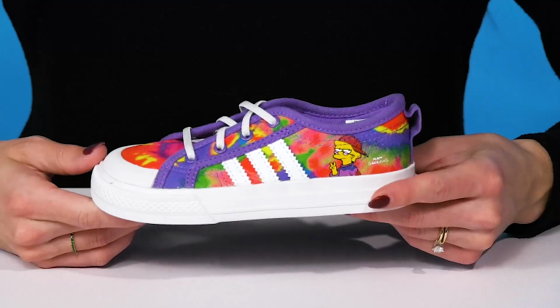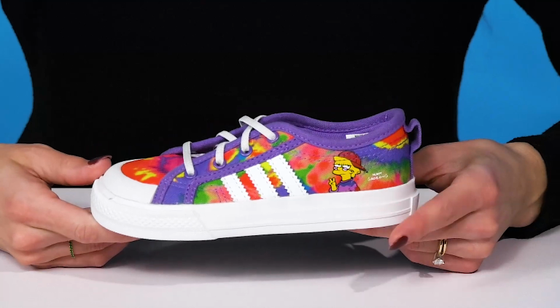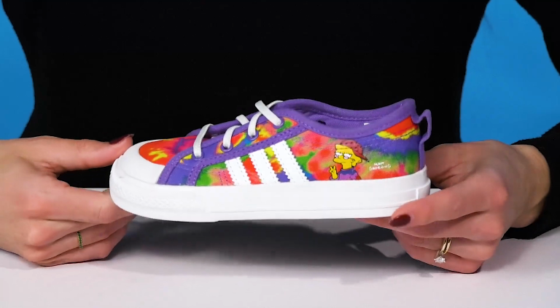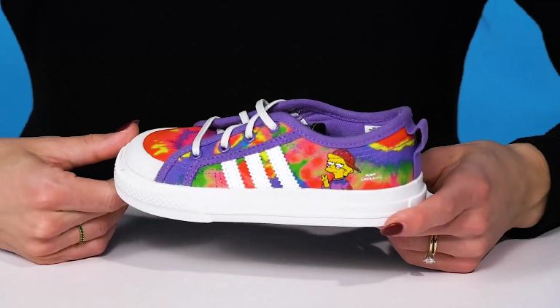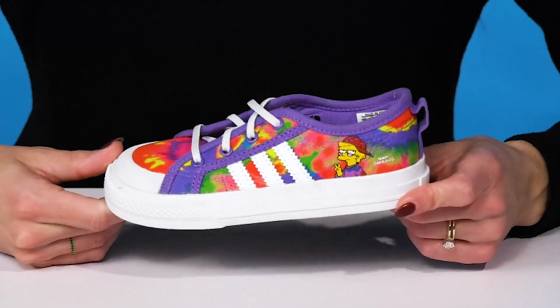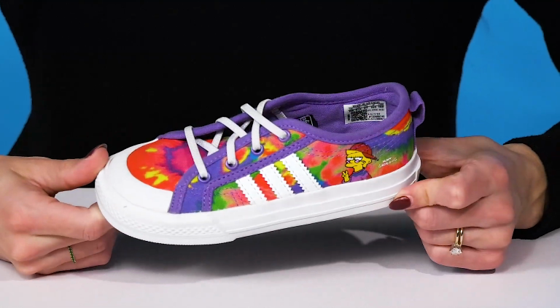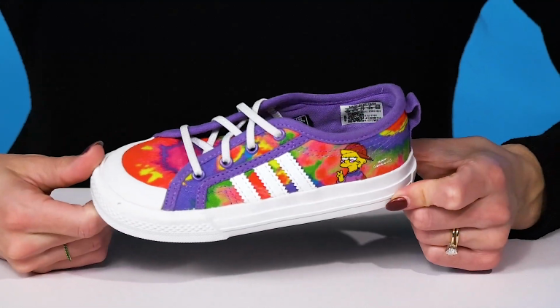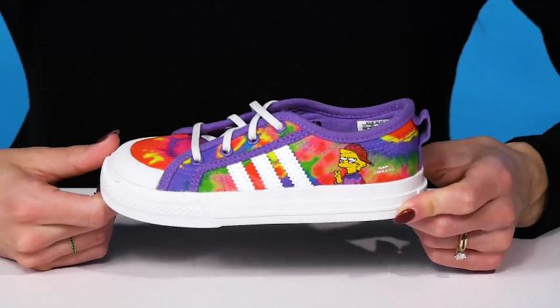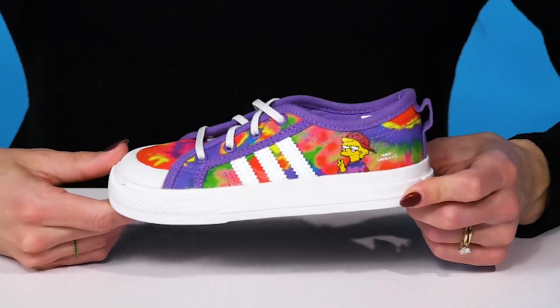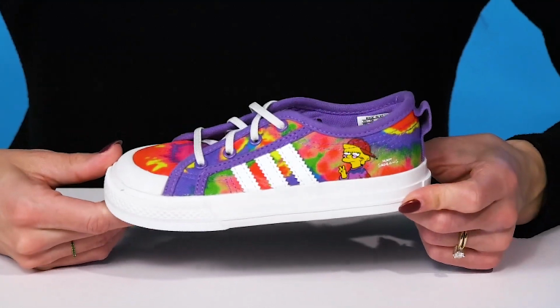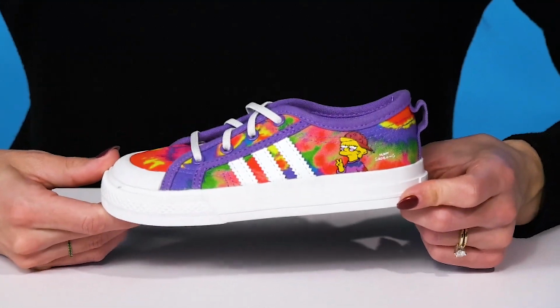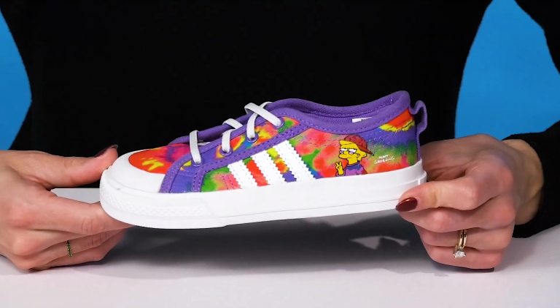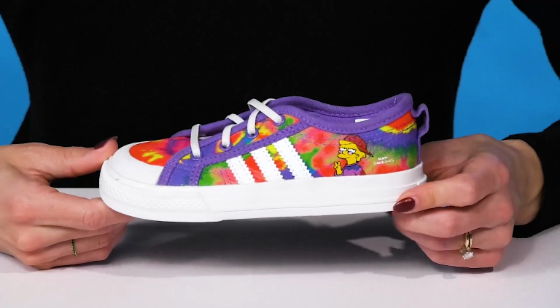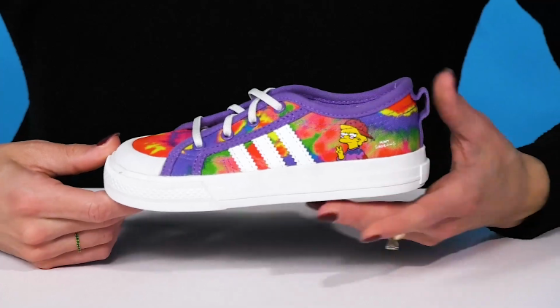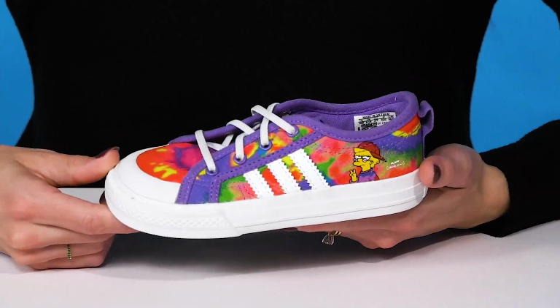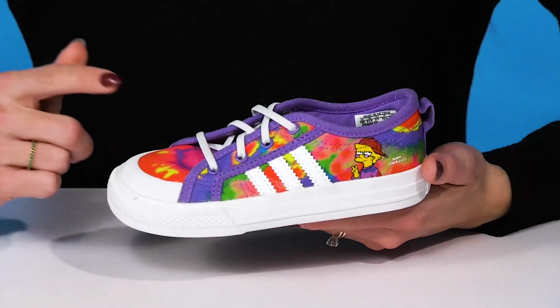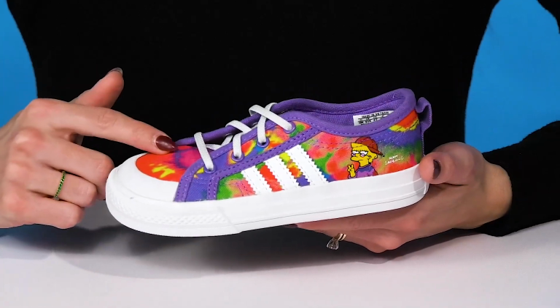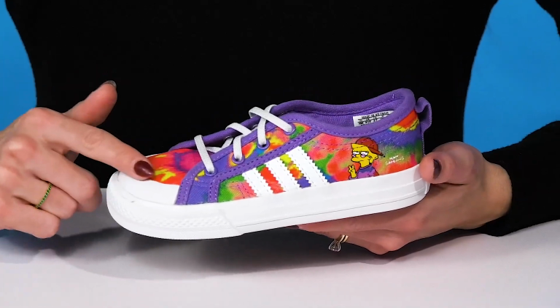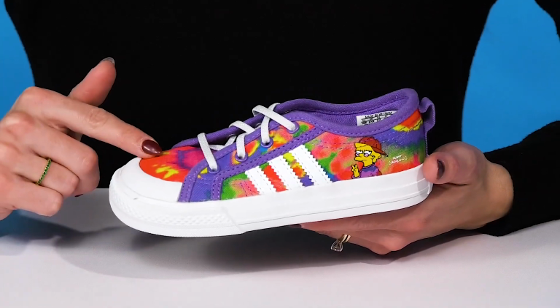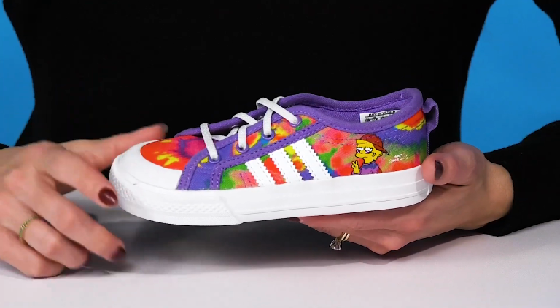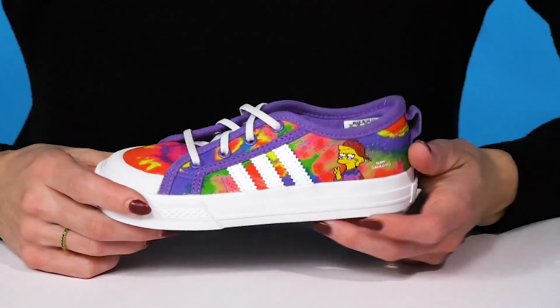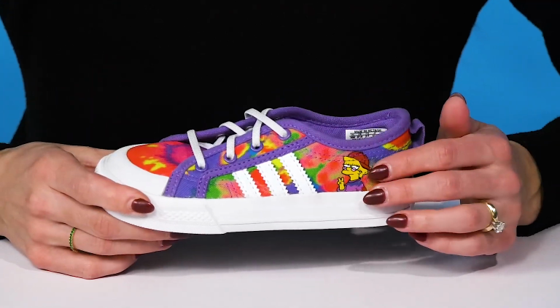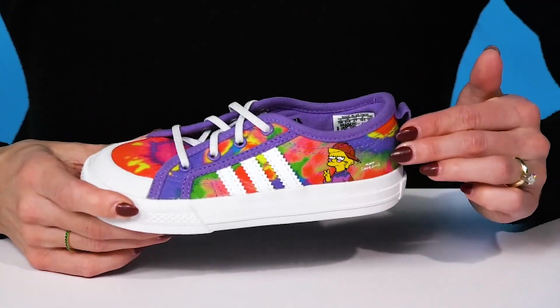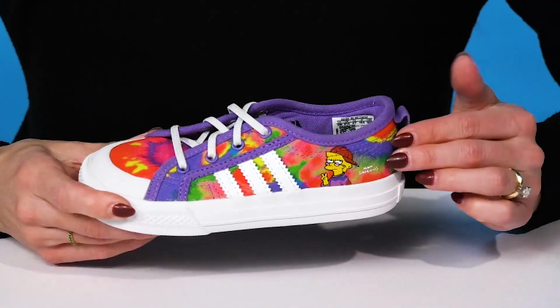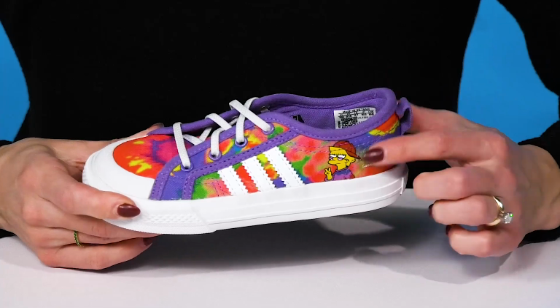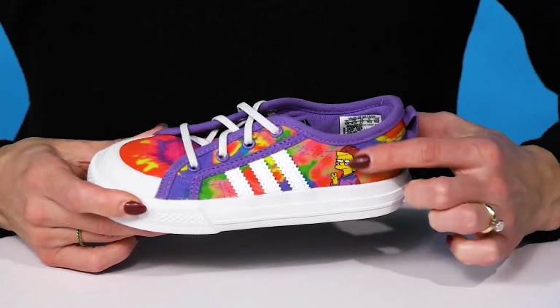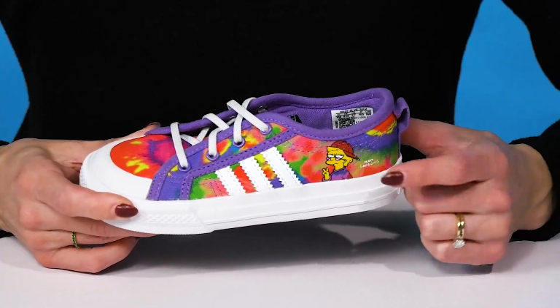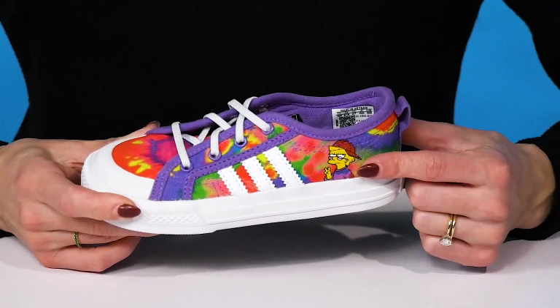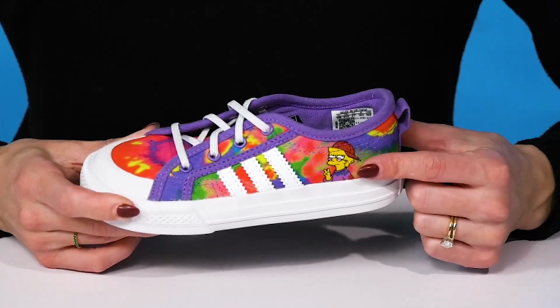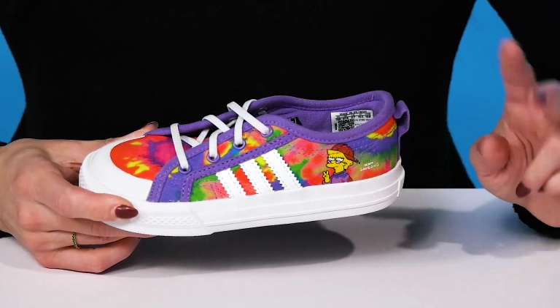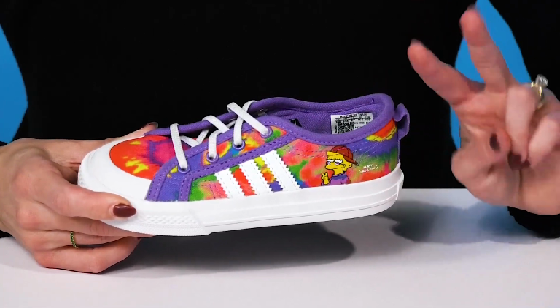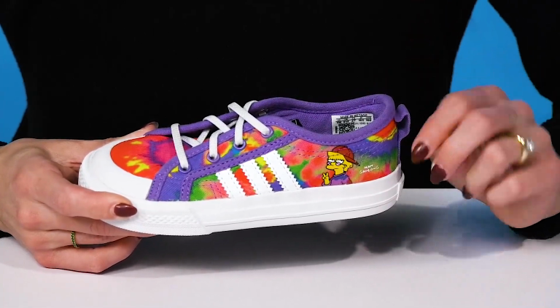Your little one can feel cool wearing these awesome sneaks from Adidas Kids. These offer a textile and synthetic upper with this cool tie-dye feature, as well as little Lisa on the side giving the peace sign.